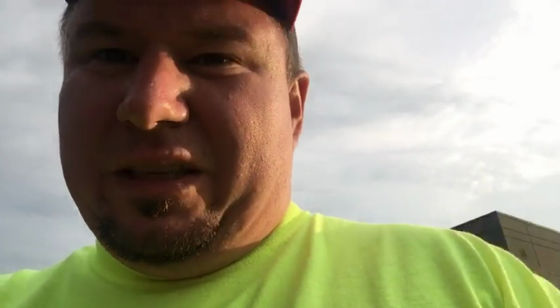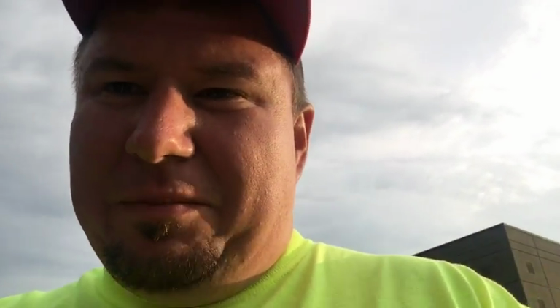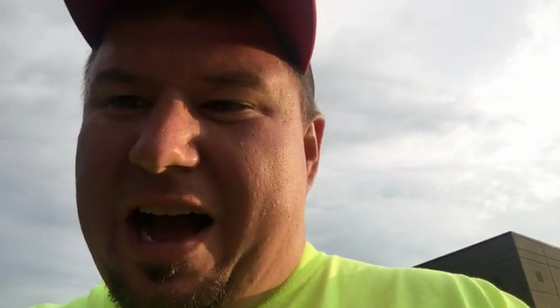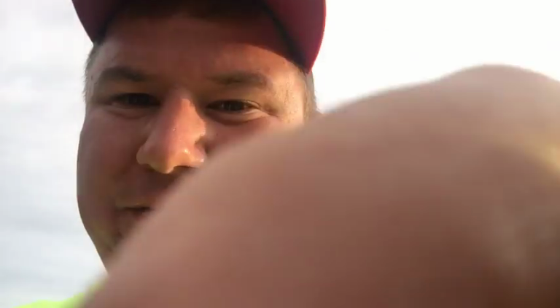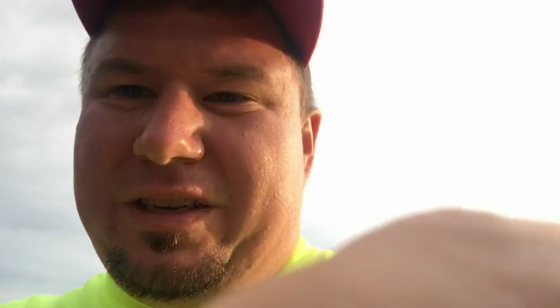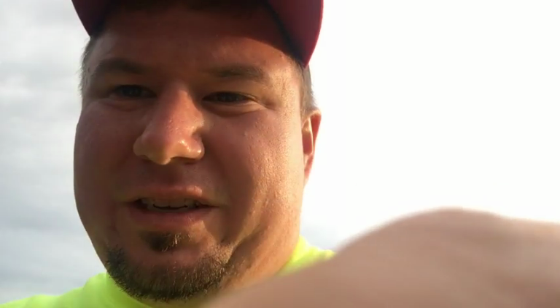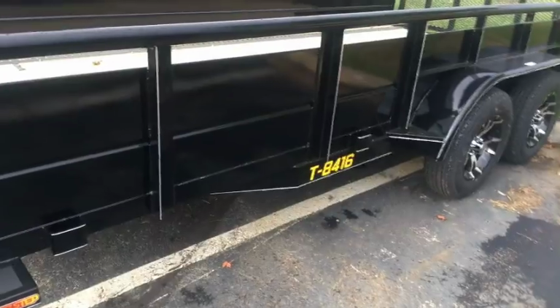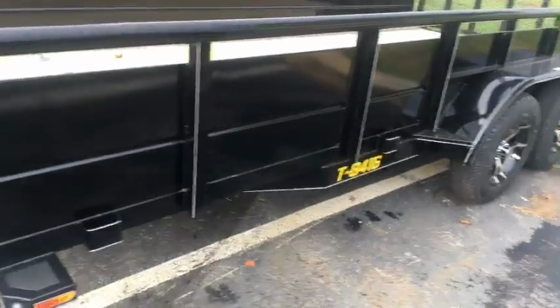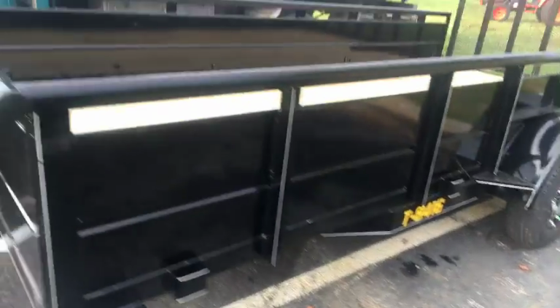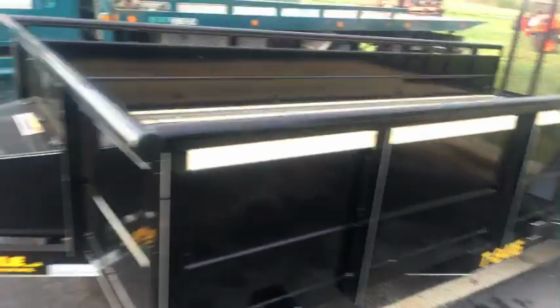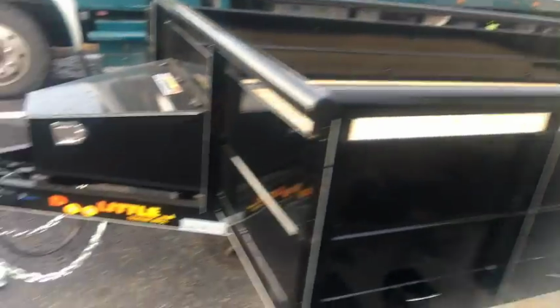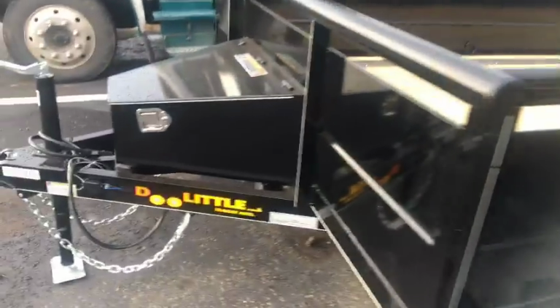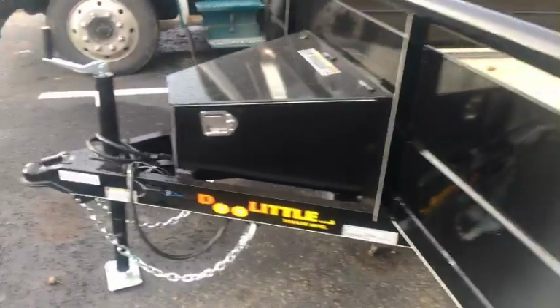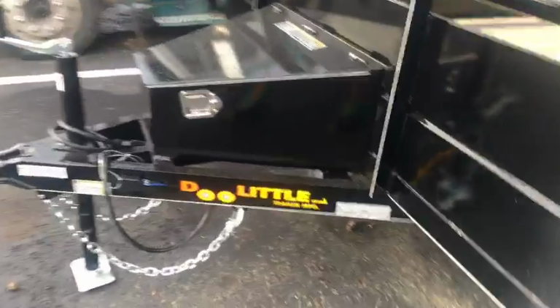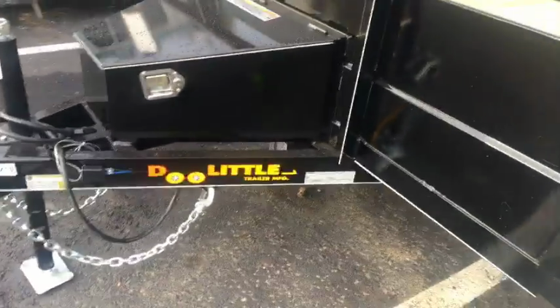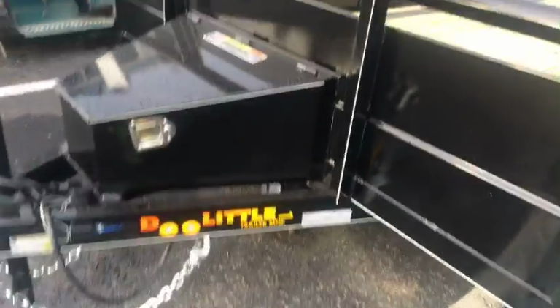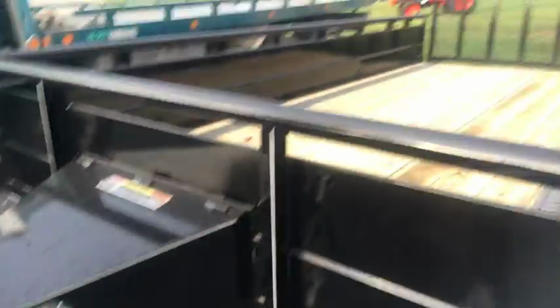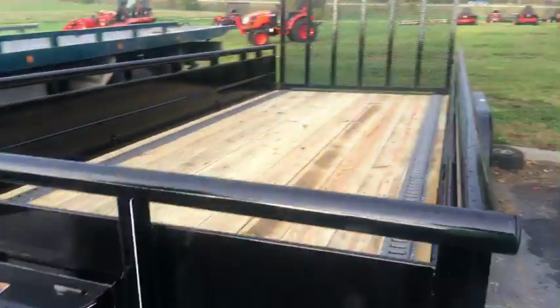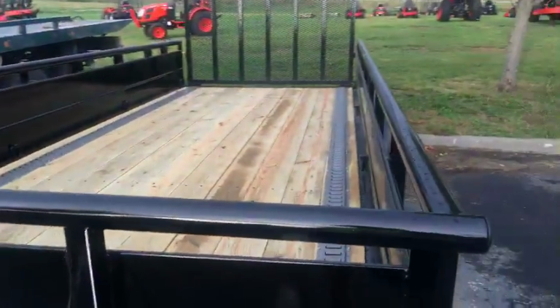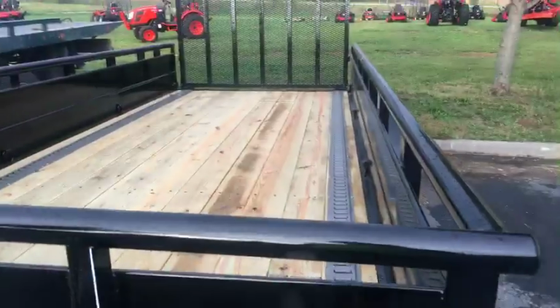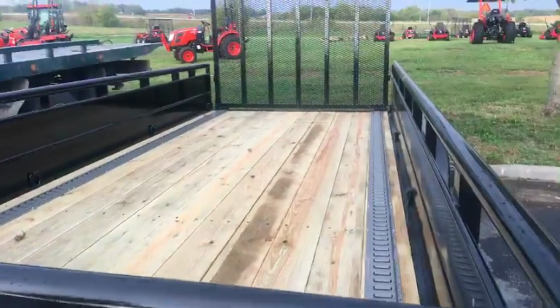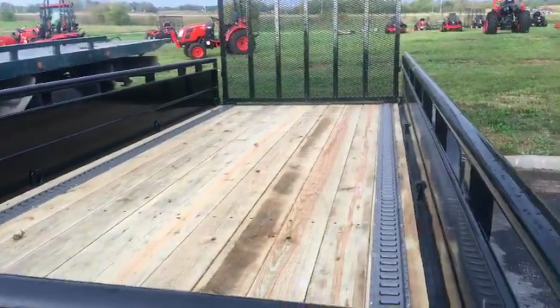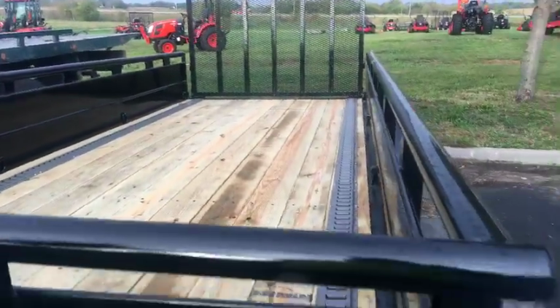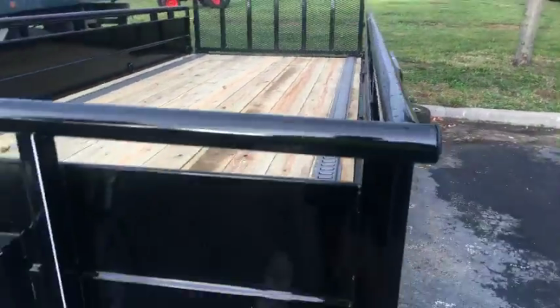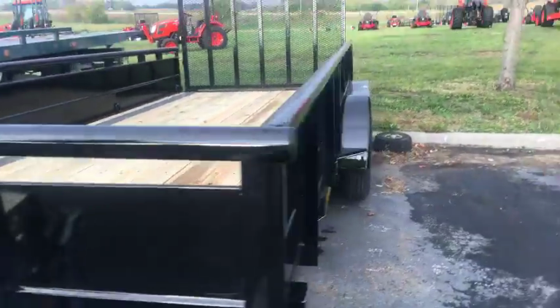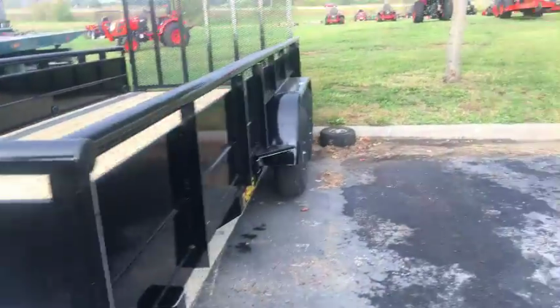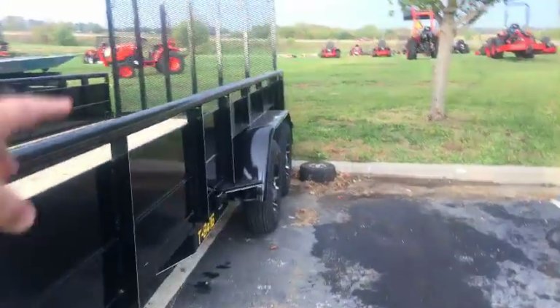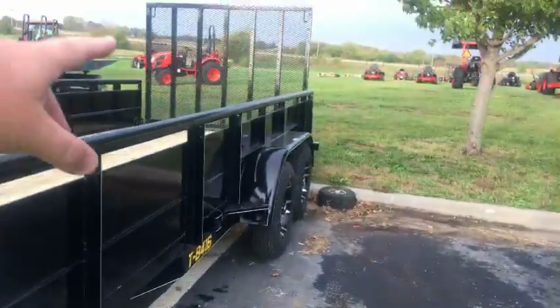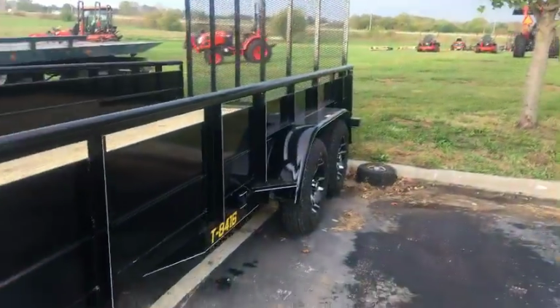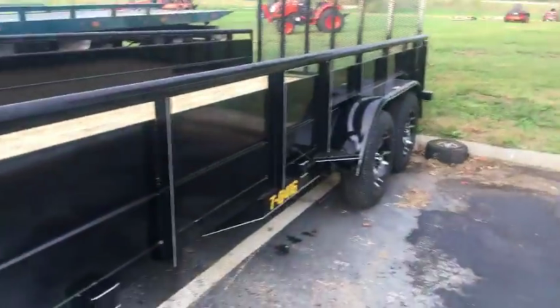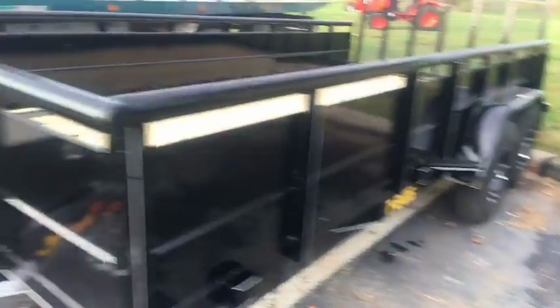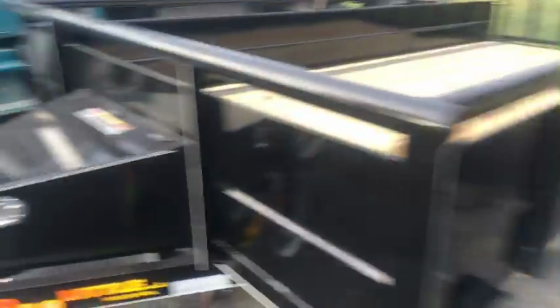I'm live — Cutting Clips live. Well, here you go, guys. Everyone's been waiting, I've been waiting. 16 by 7 Doolittle with the two-foot sides. It's going to be awesome for advertising.